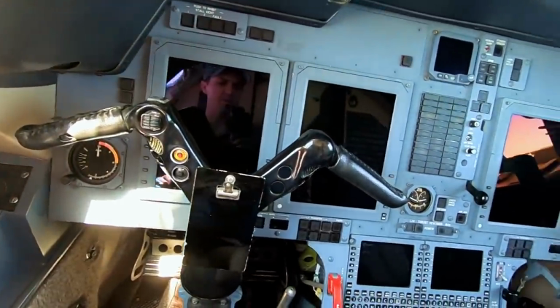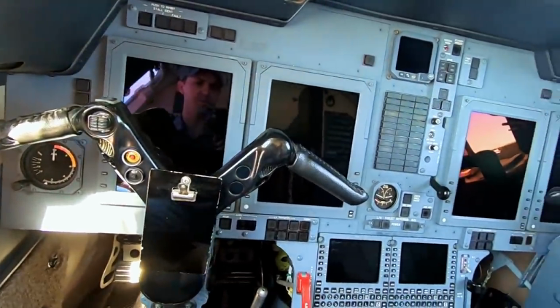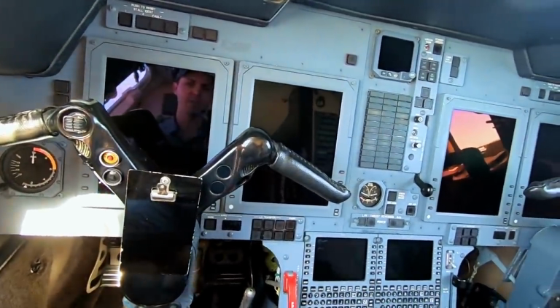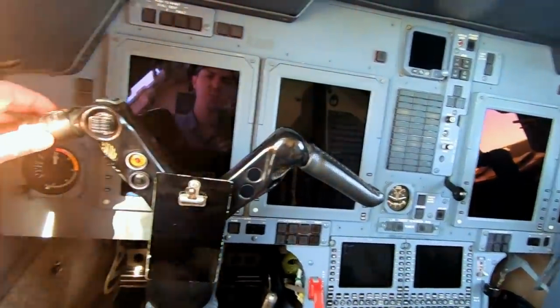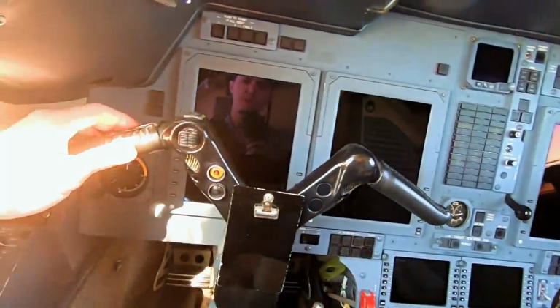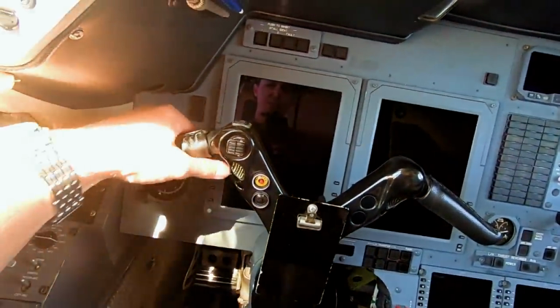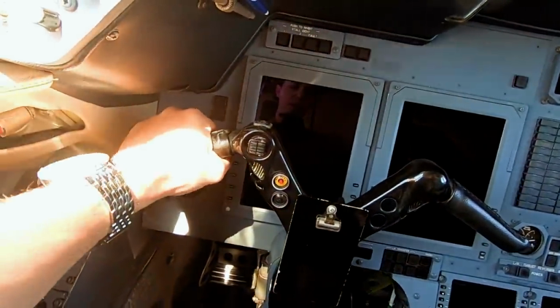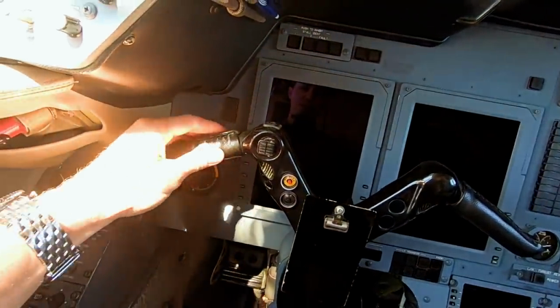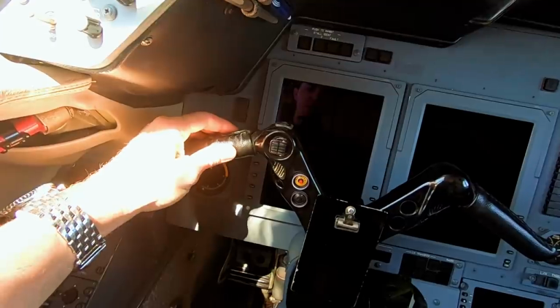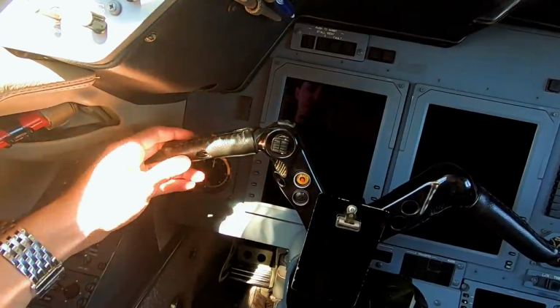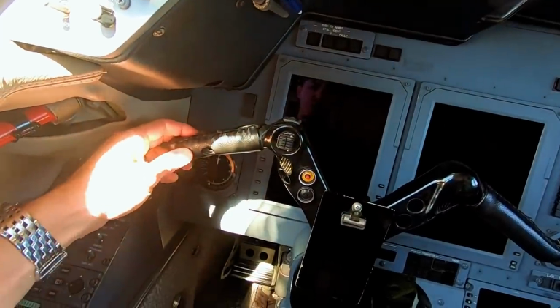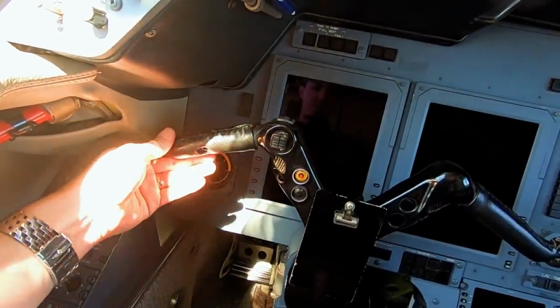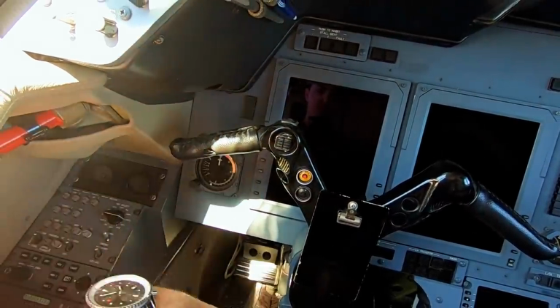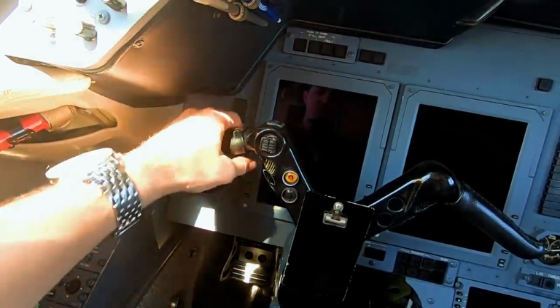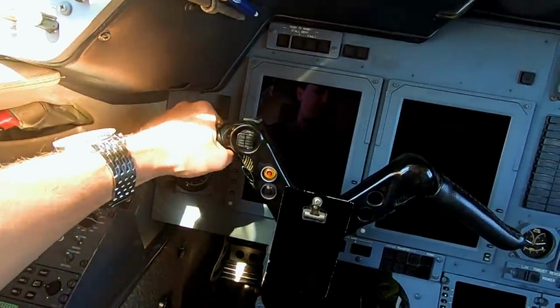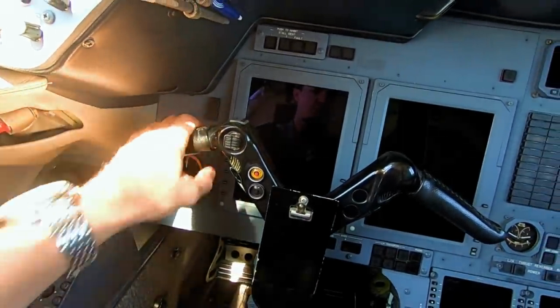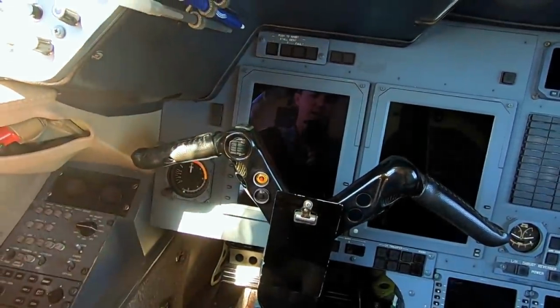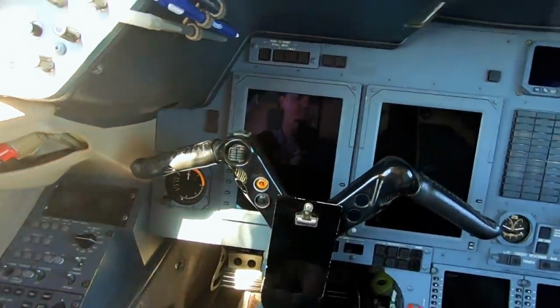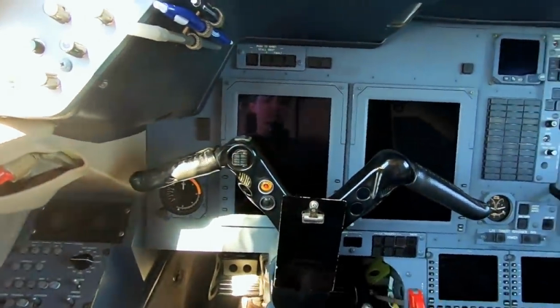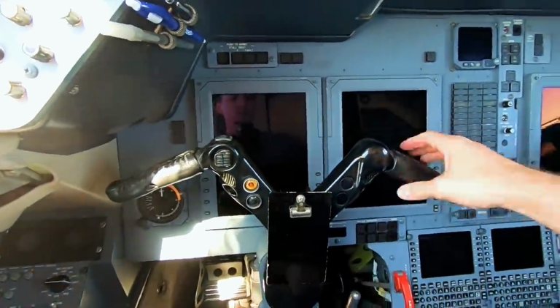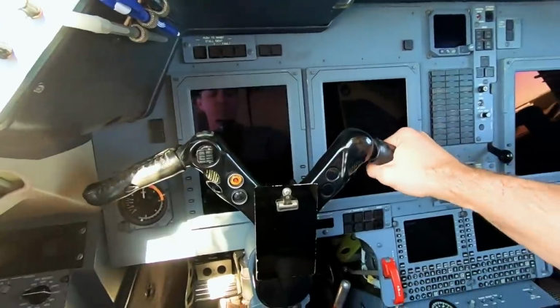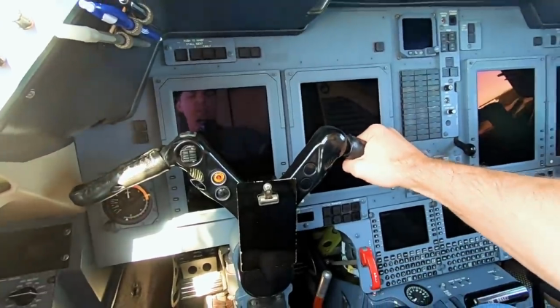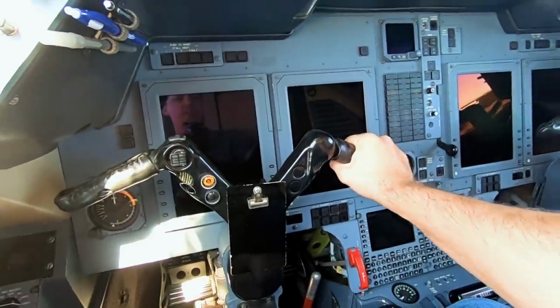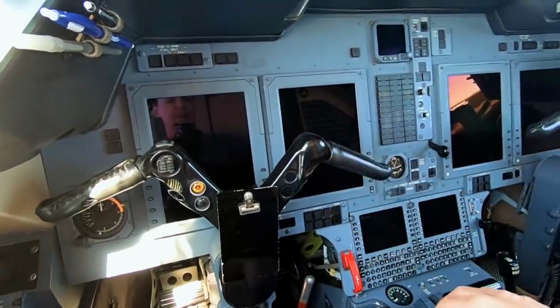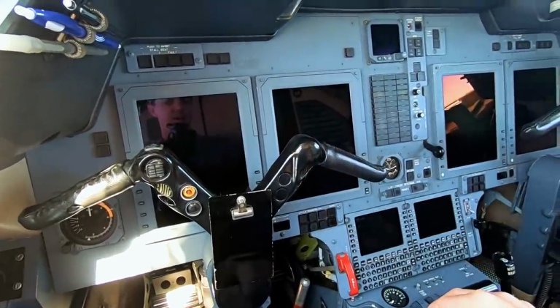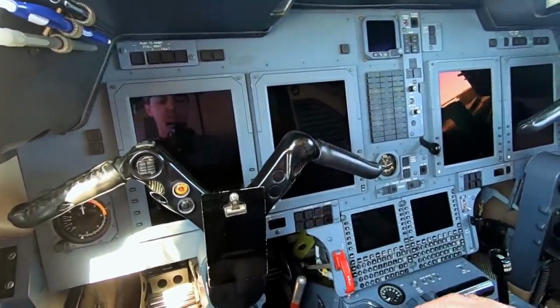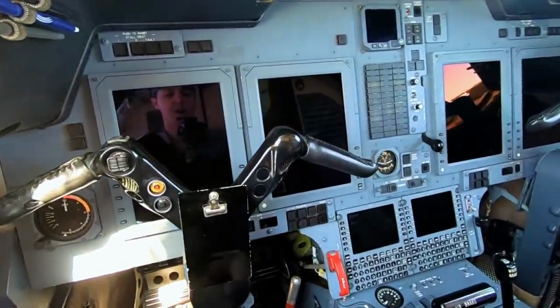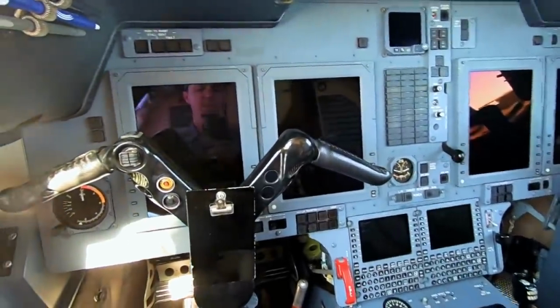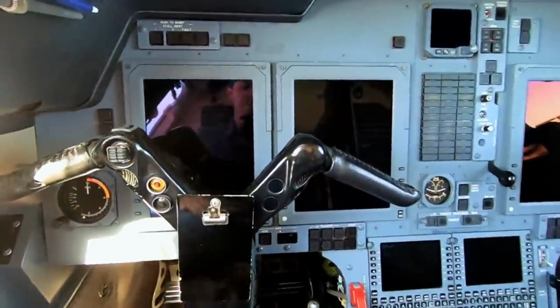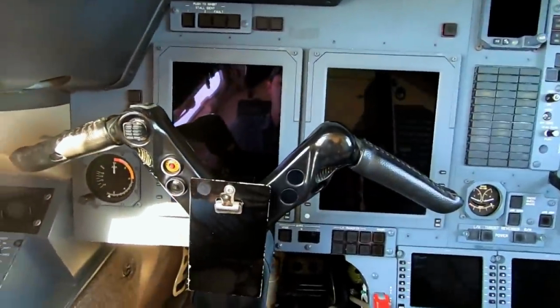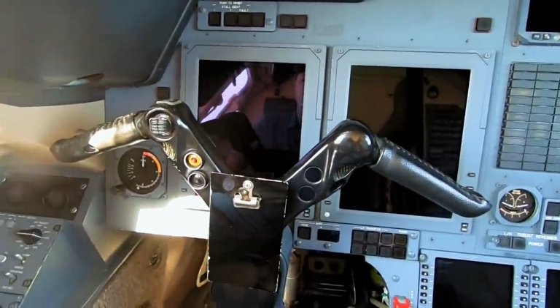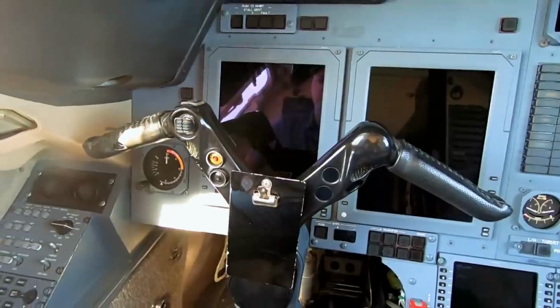Pretty easy and very comfortable. This one actually has these little leather handle guards on them — they're really soft and really comfortable to fly with. Over here on the right side, same thing.